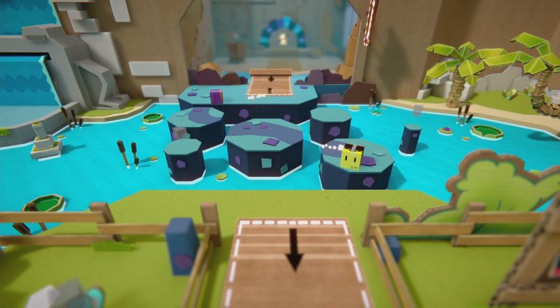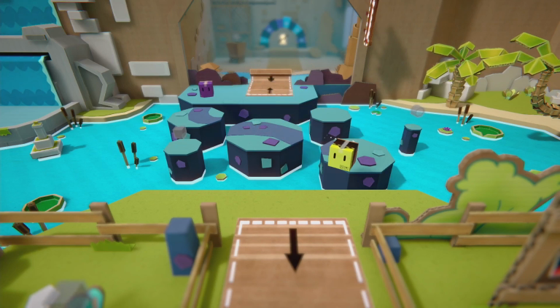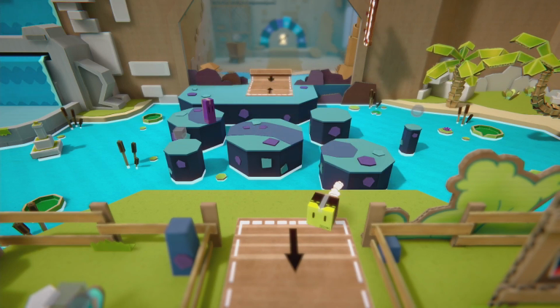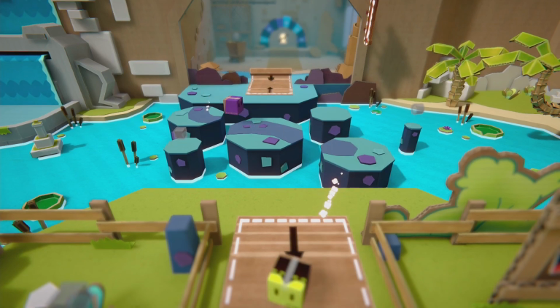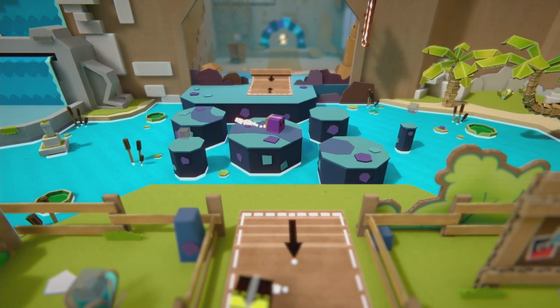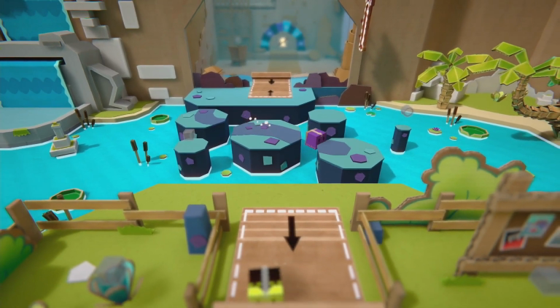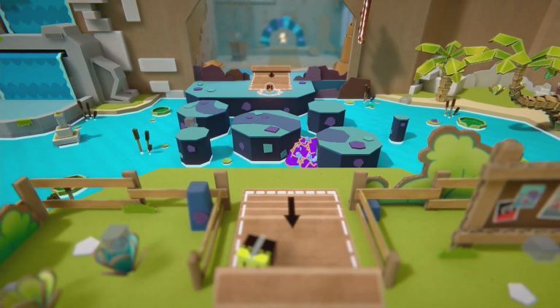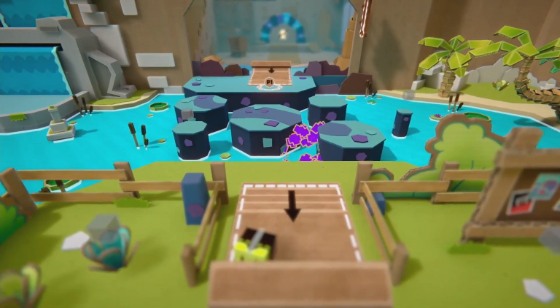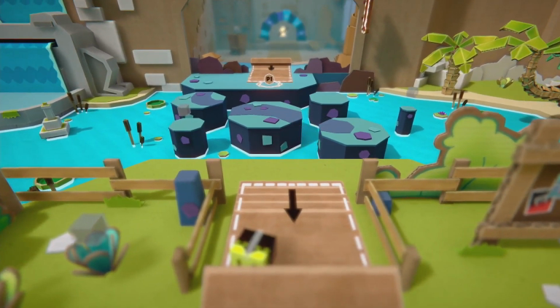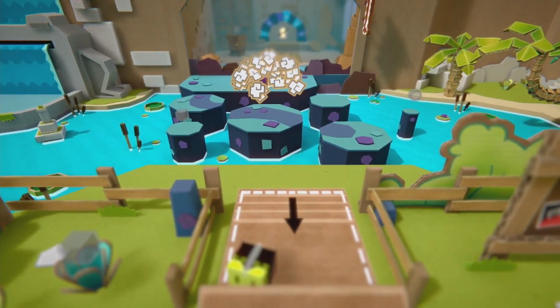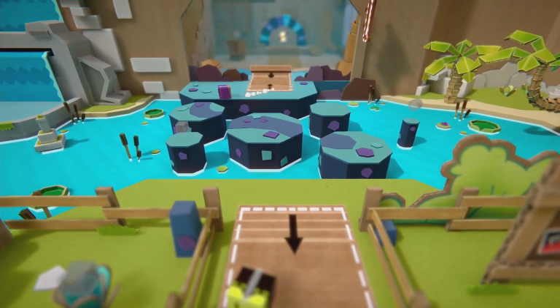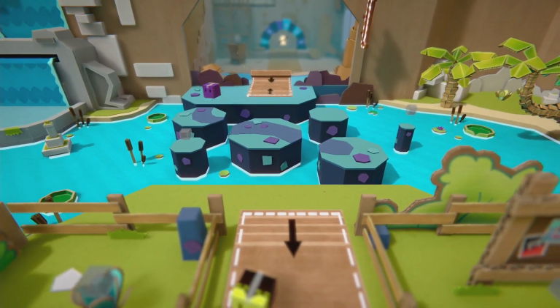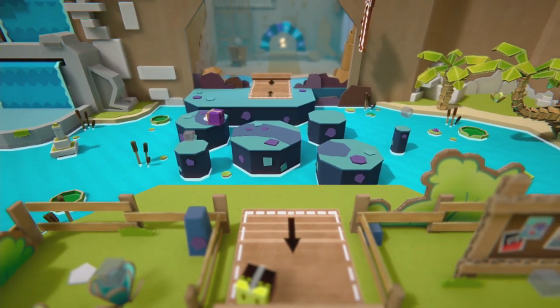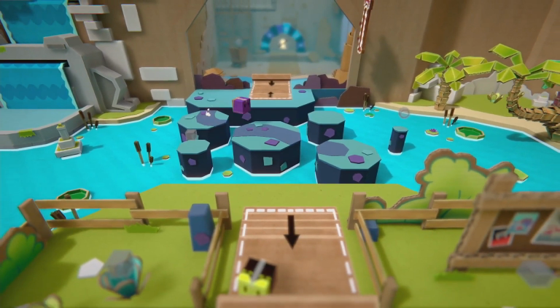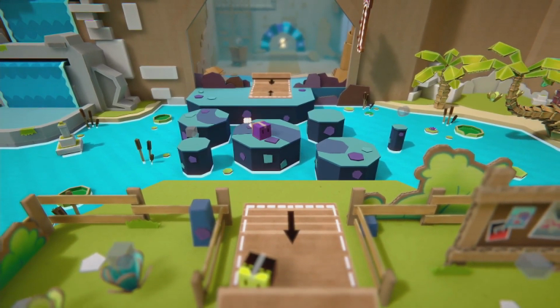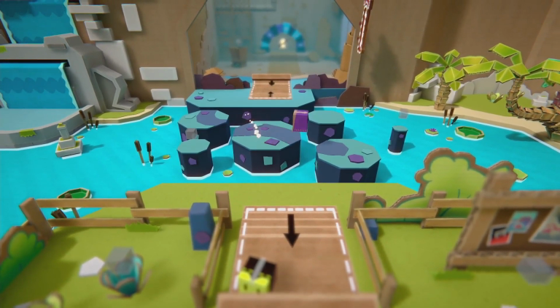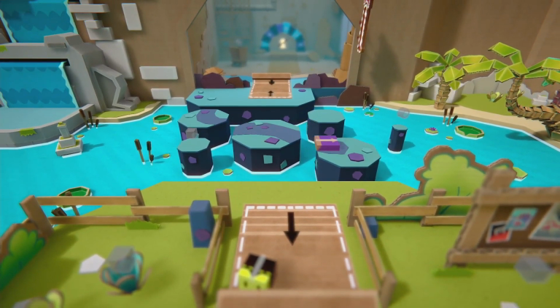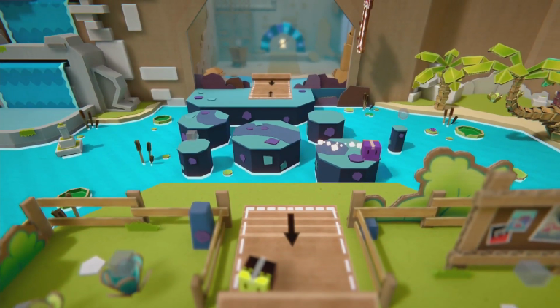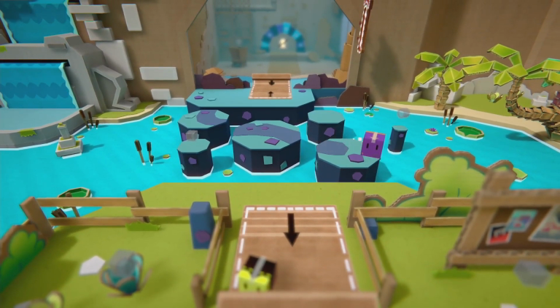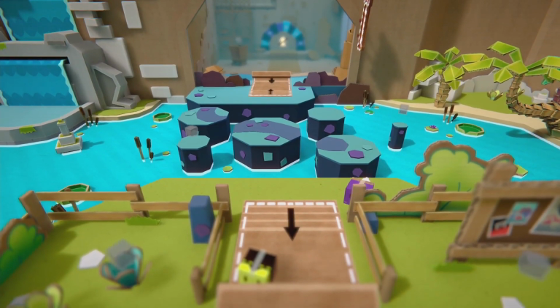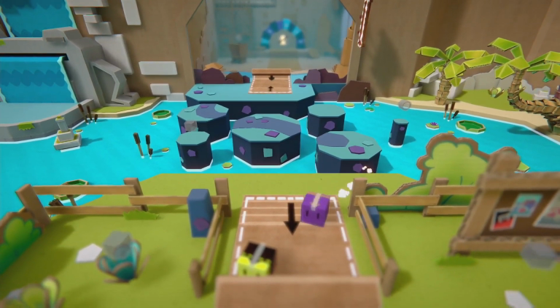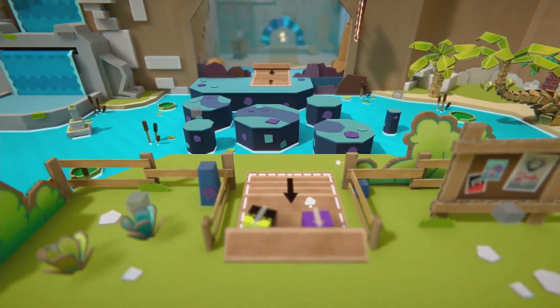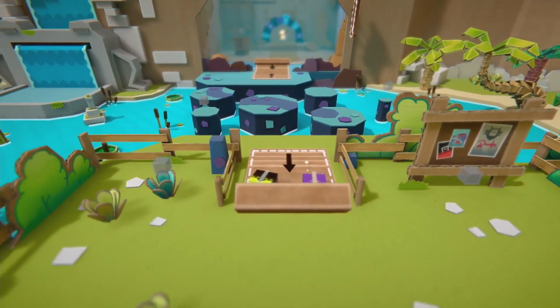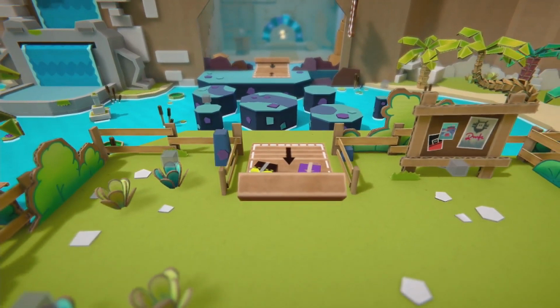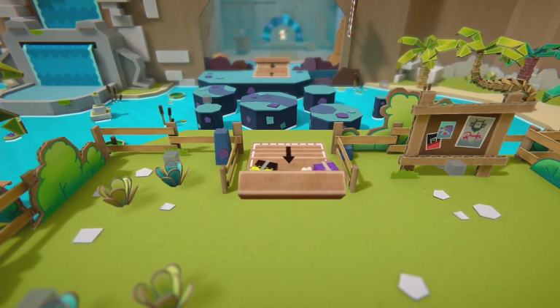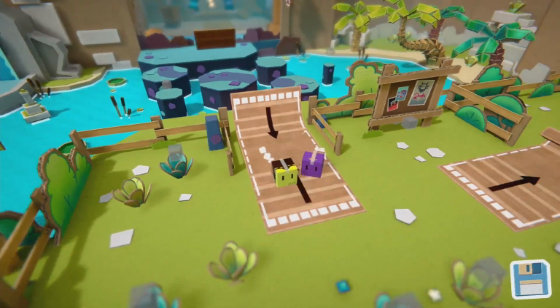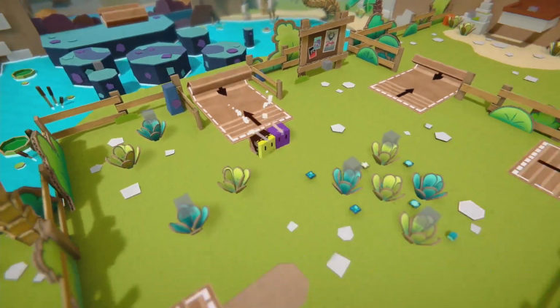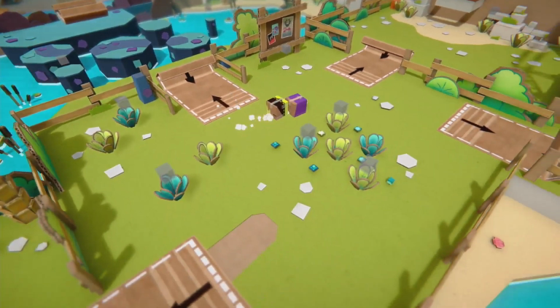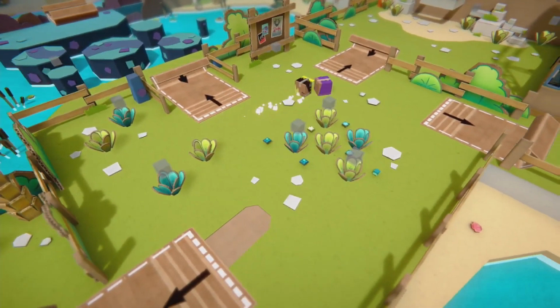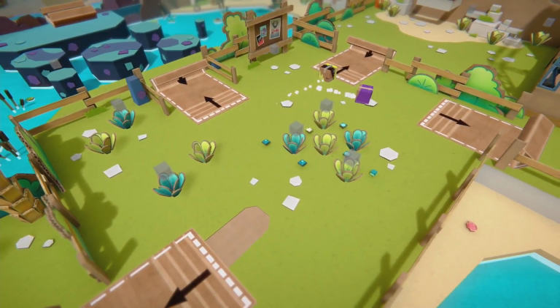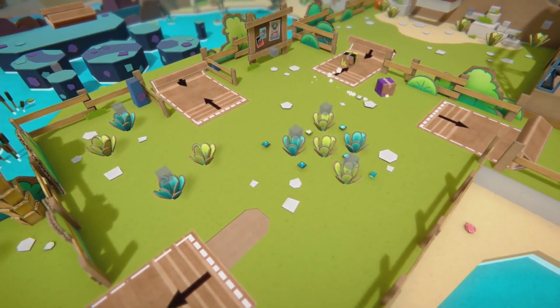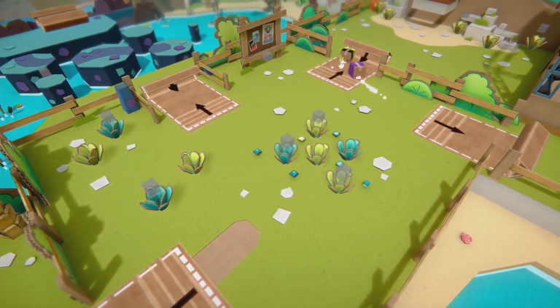Each little area is sectioned off with an exit that all players are required to leave through at the same time. These gates were nice in solo, however when playing with friends there was often a couple of seconds trying to get in the correct spot to pass through.